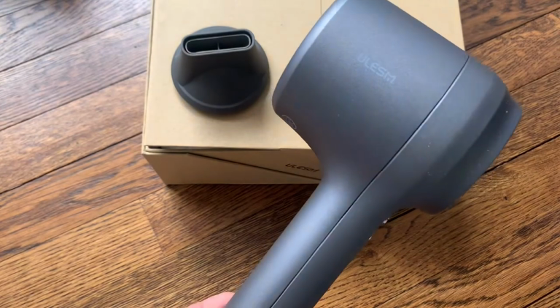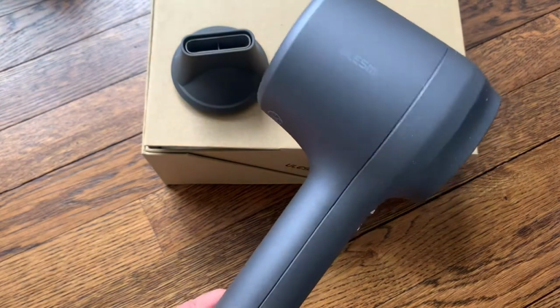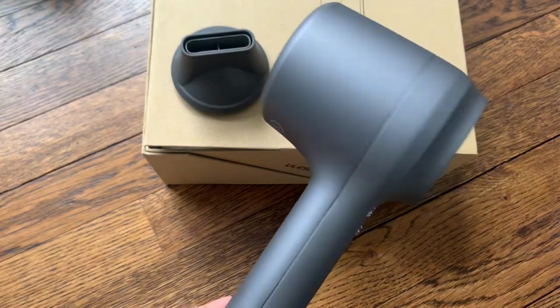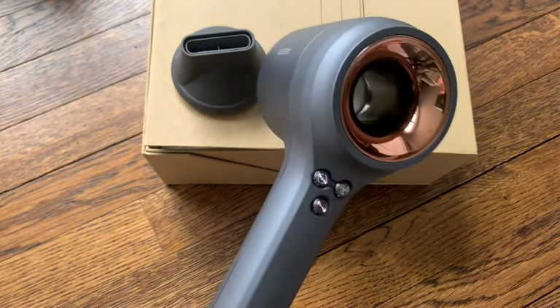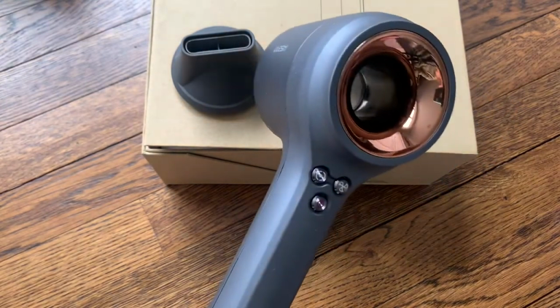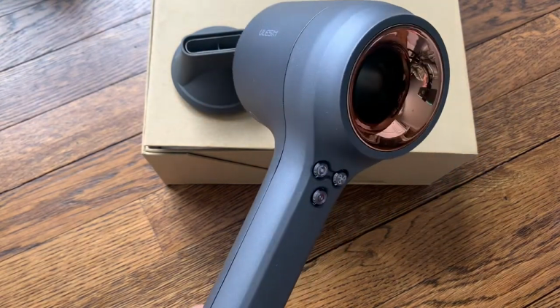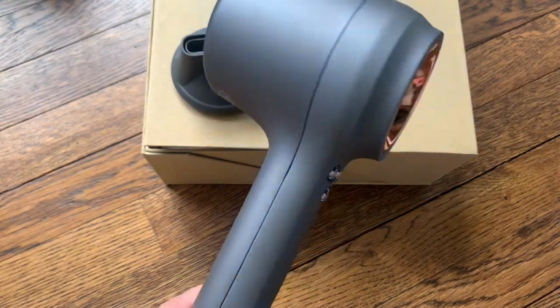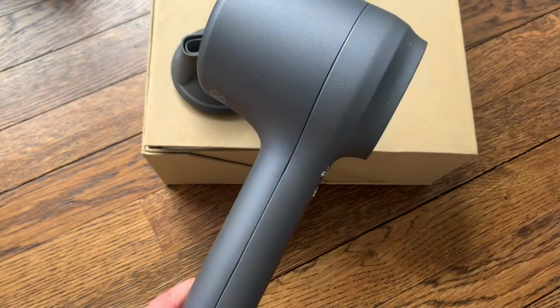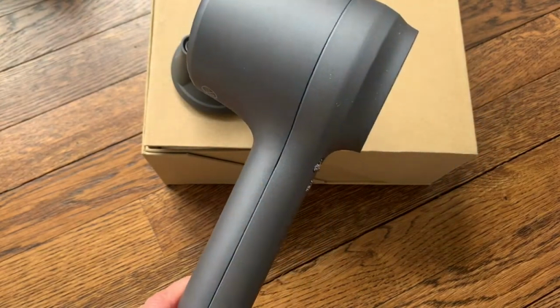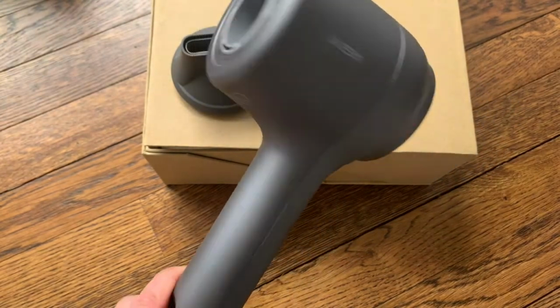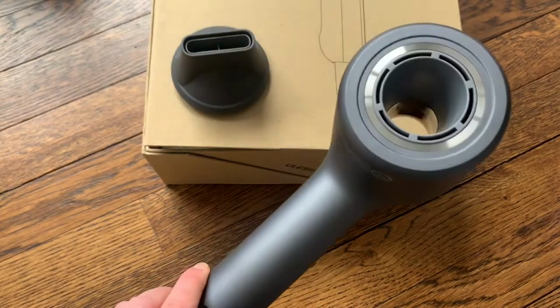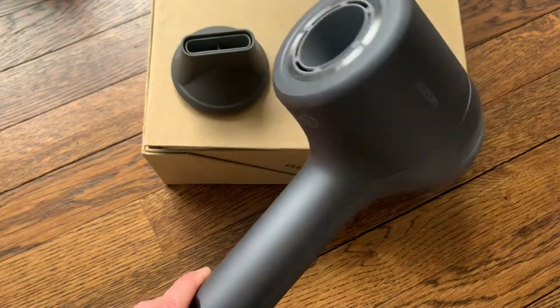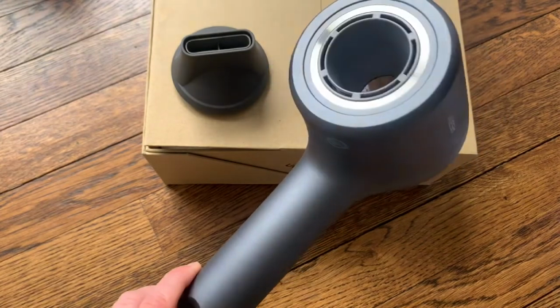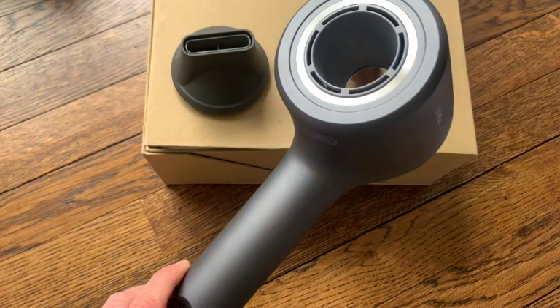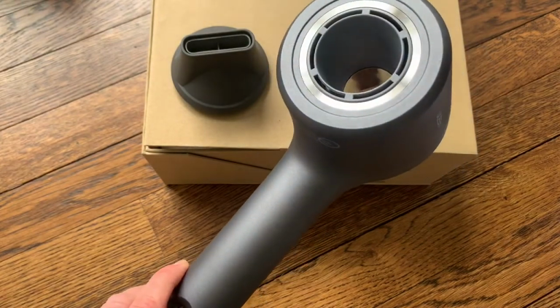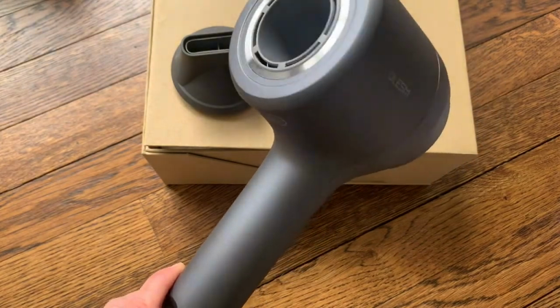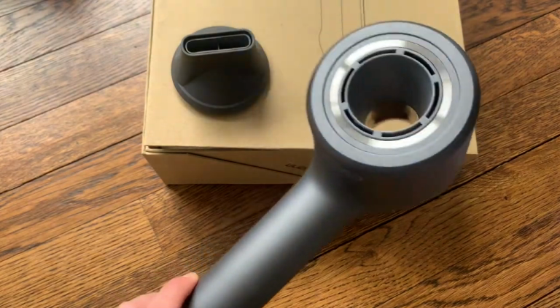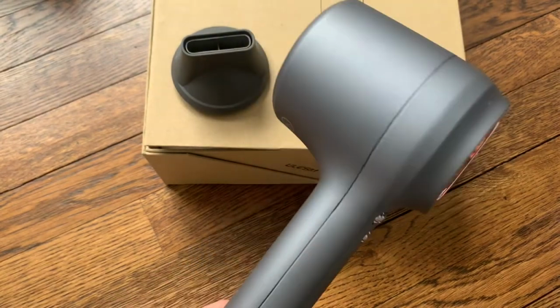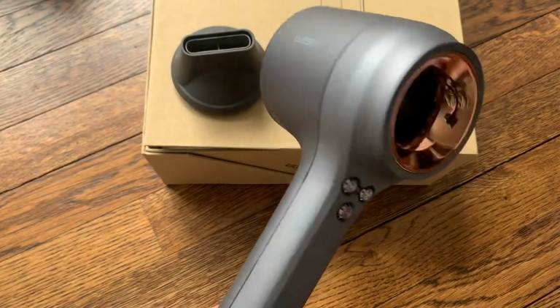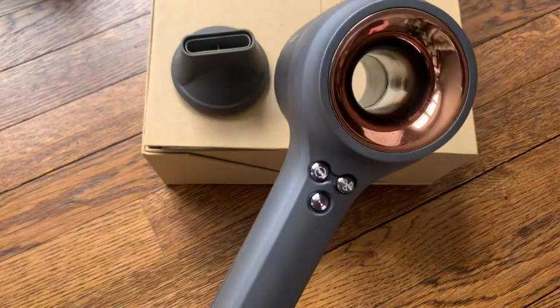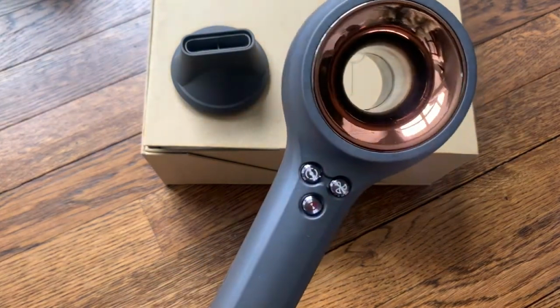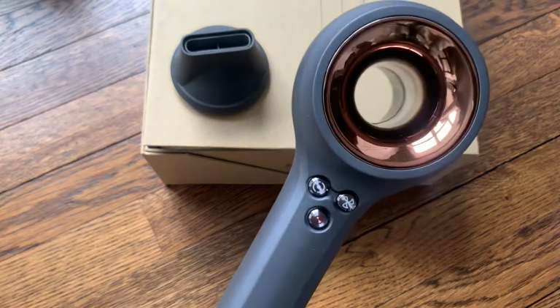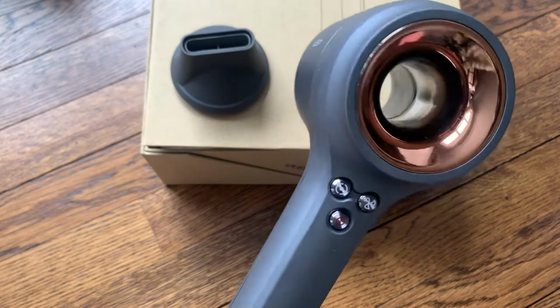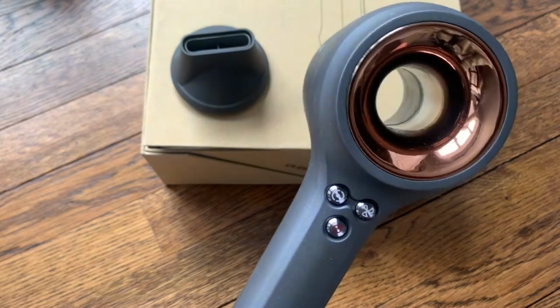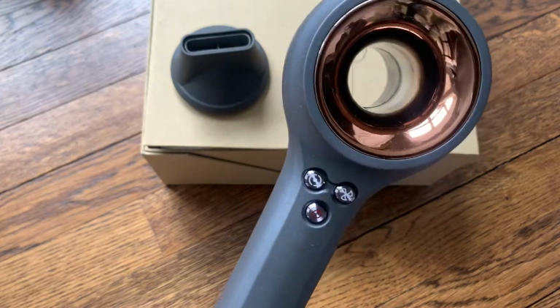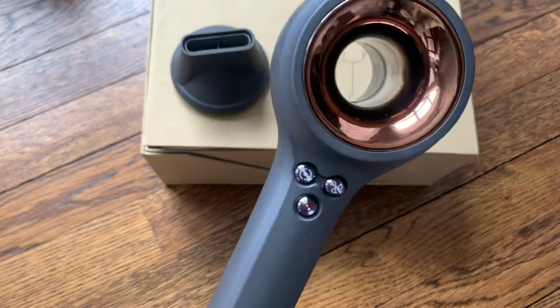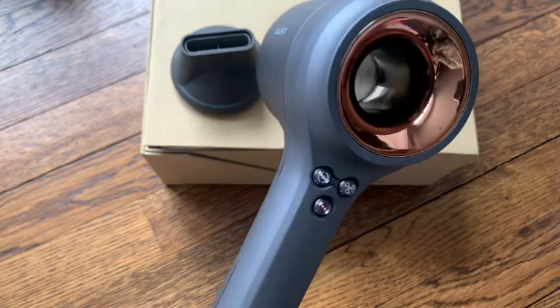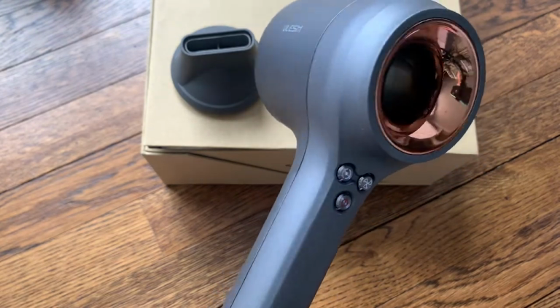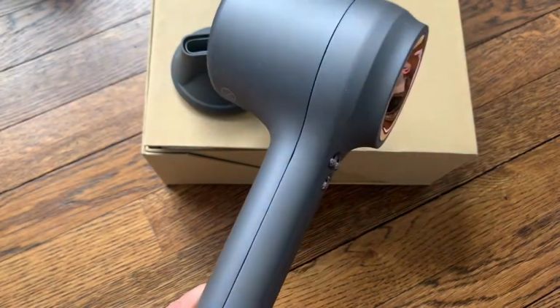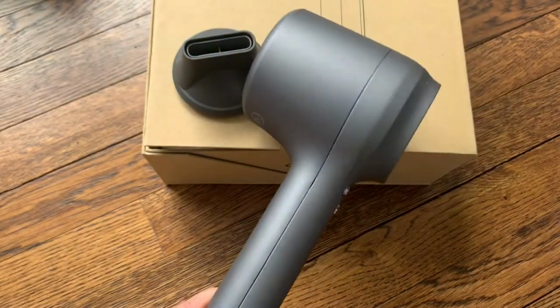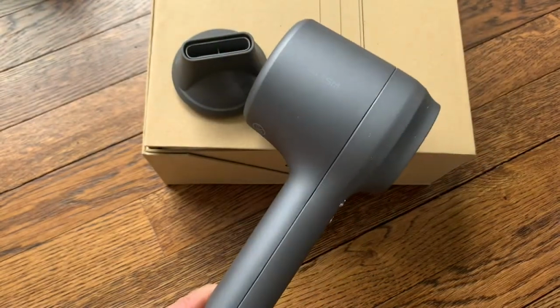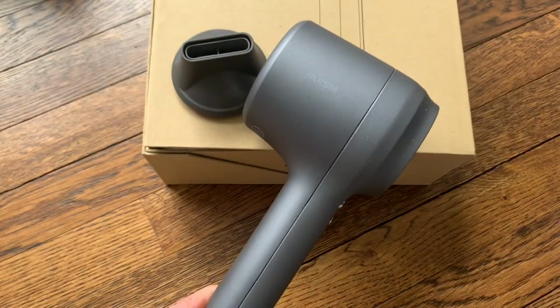It'll make my hair look really nice and keep it healthy because you get less split ends and less frizz when you use an ionic hair dryer. Super simple to use, a really great product, and I would really recommend grabbing one yourself. Thanks everyone!